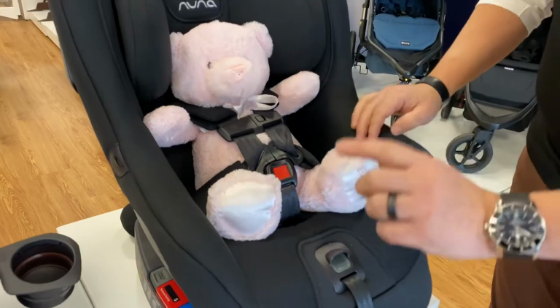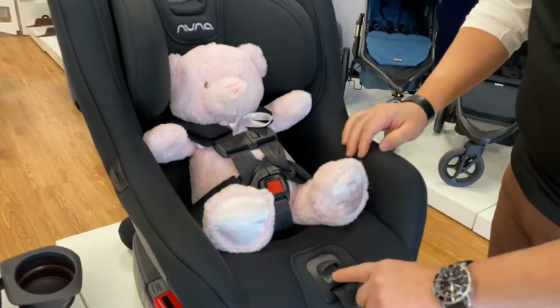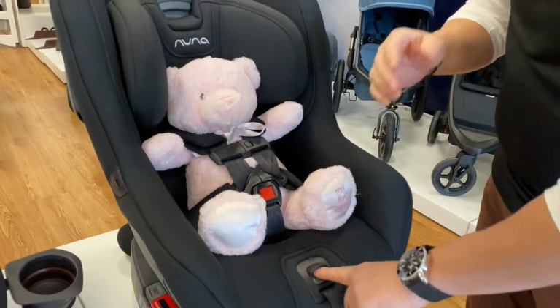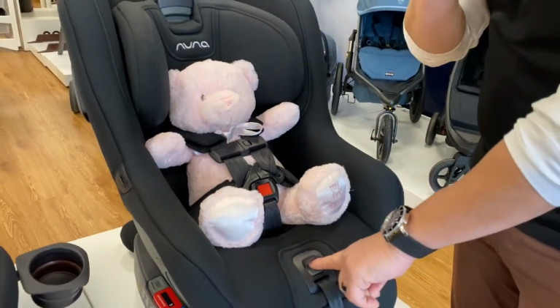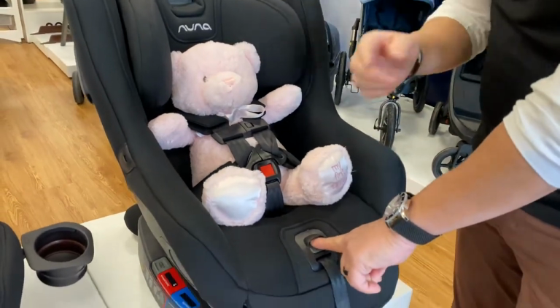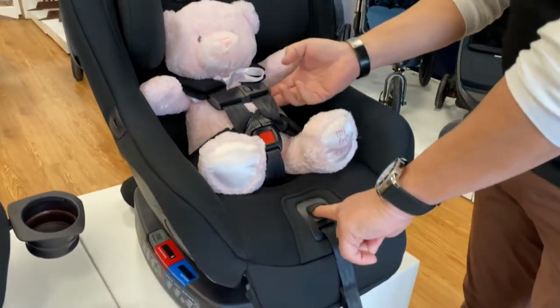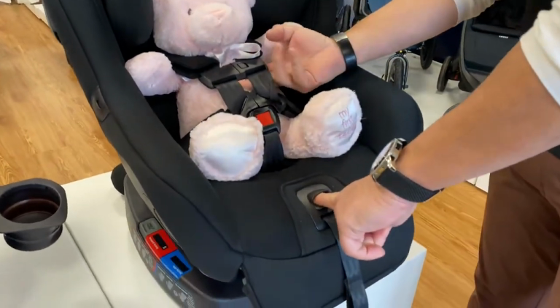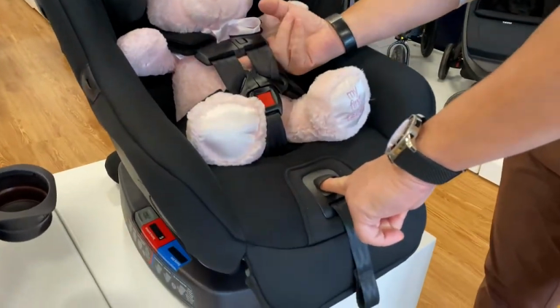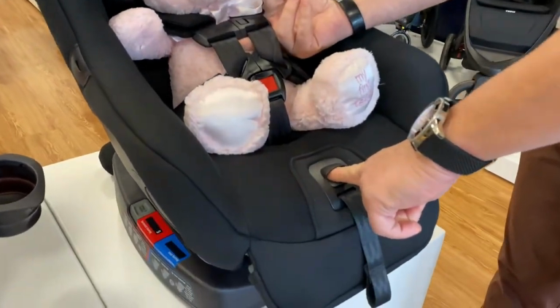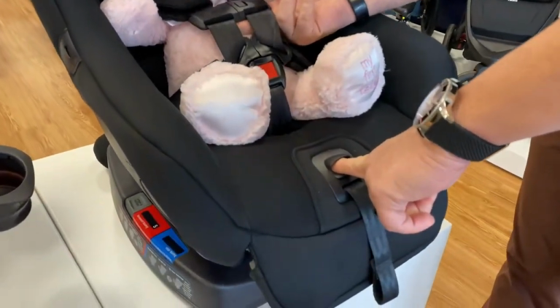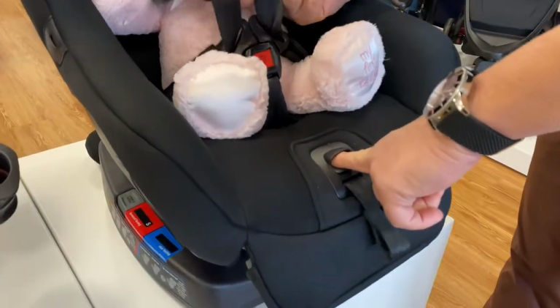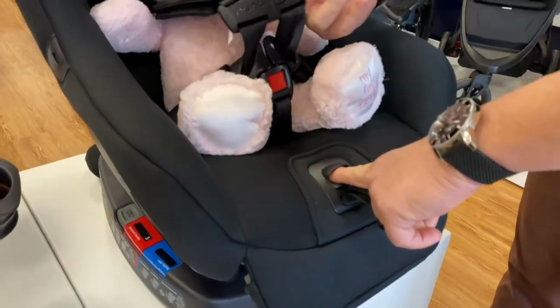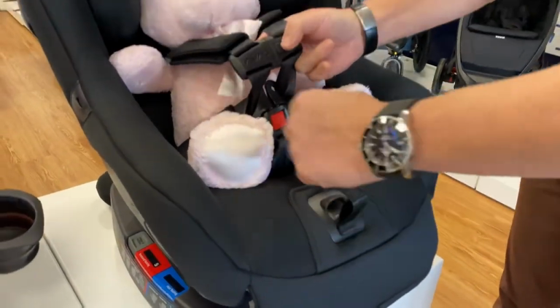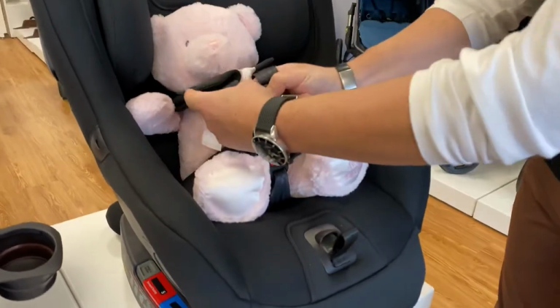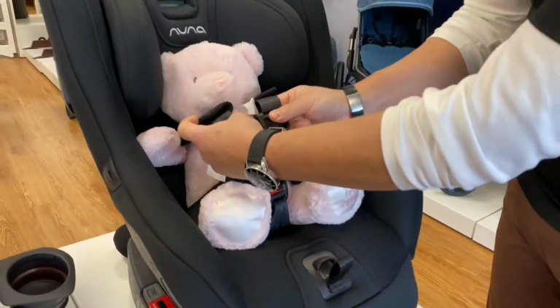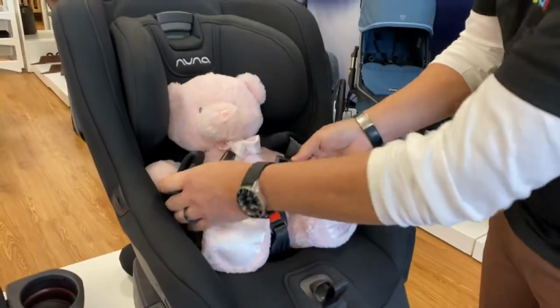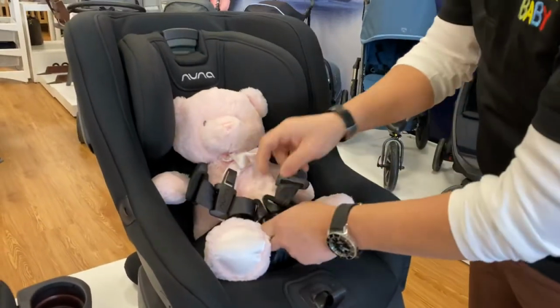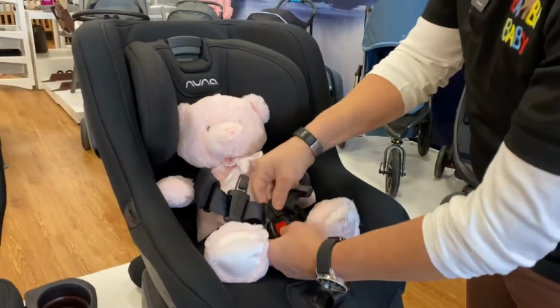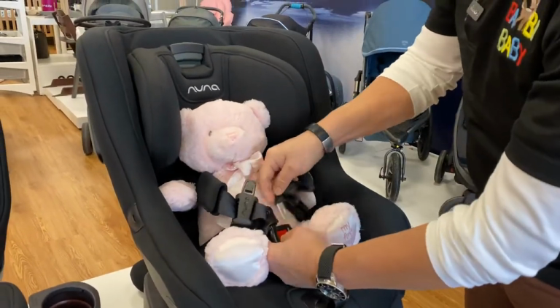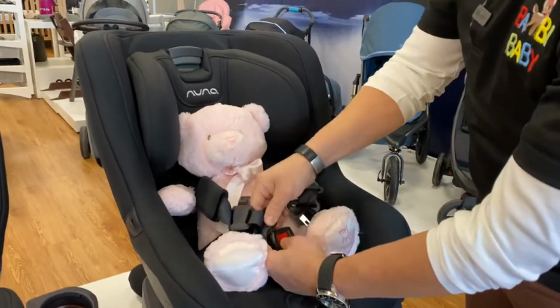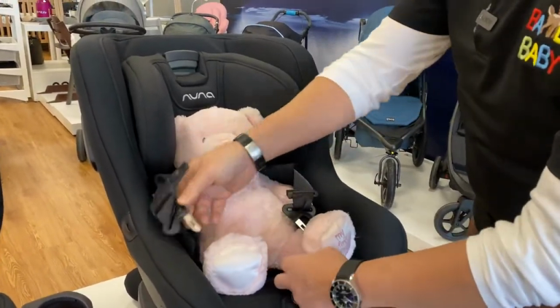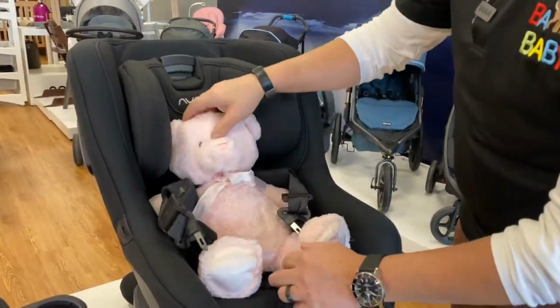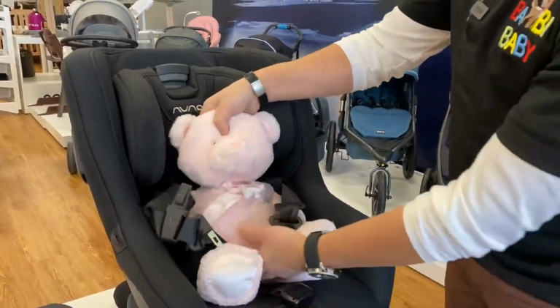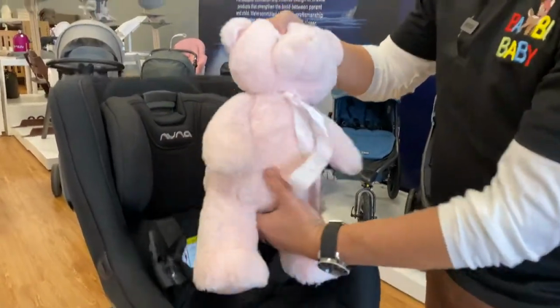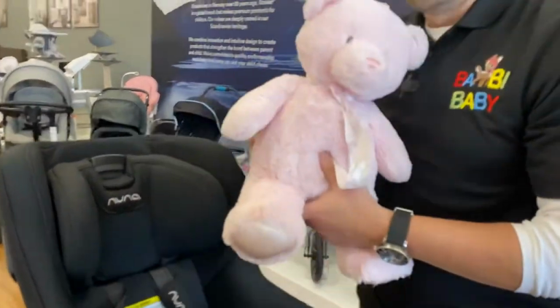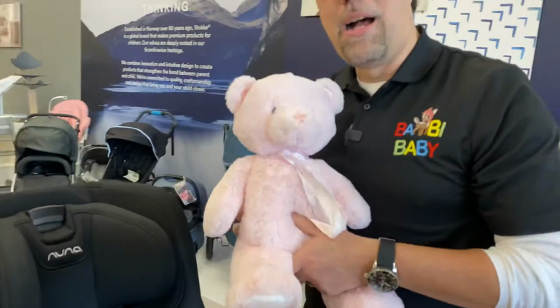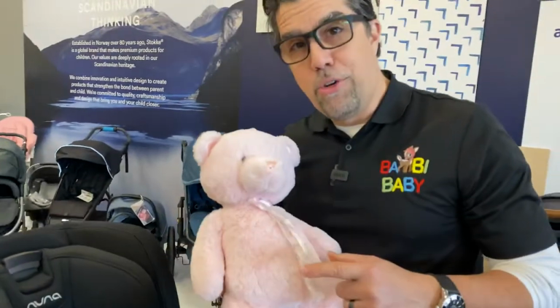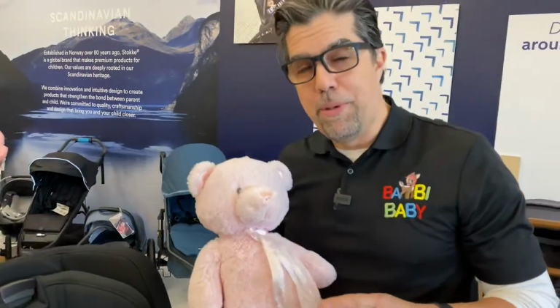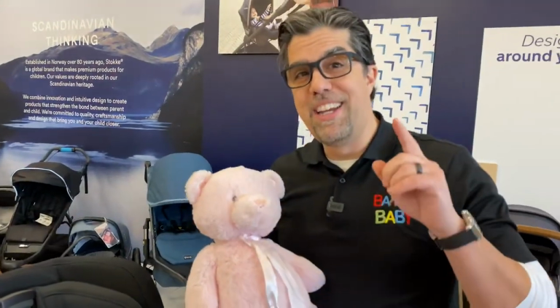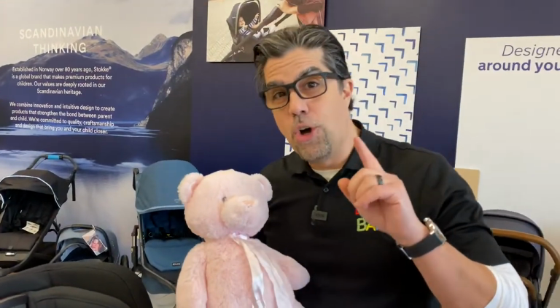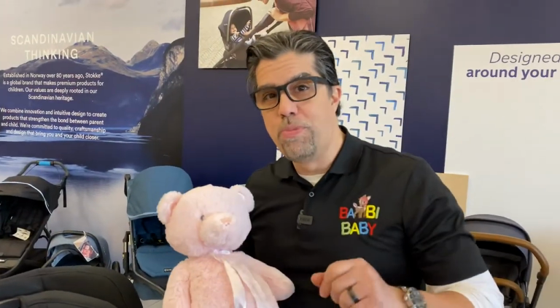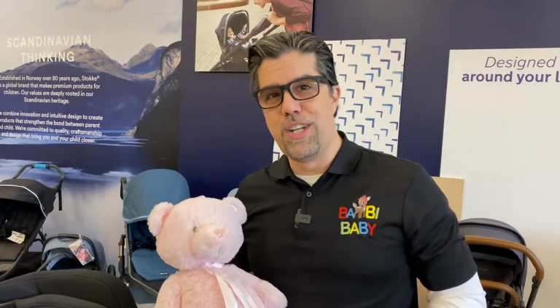To release the child, it's very simple — press the button, give yourself some room, and do the steps in reverse. I'm Emilio from Bambi Baby, and I hope this was helpful.